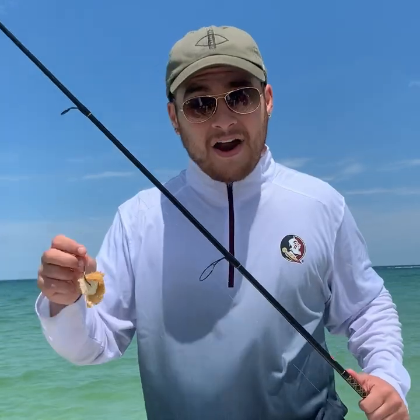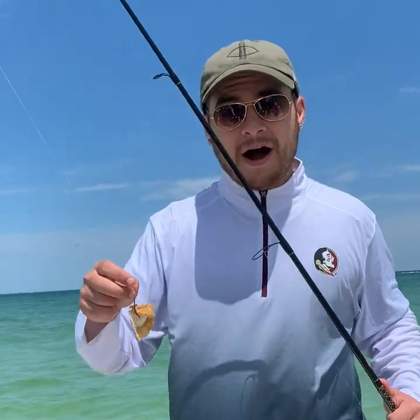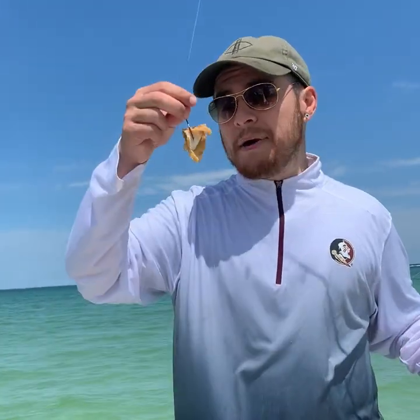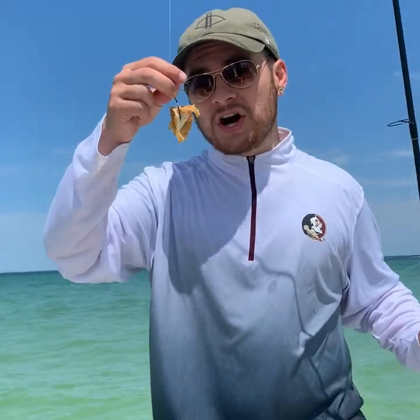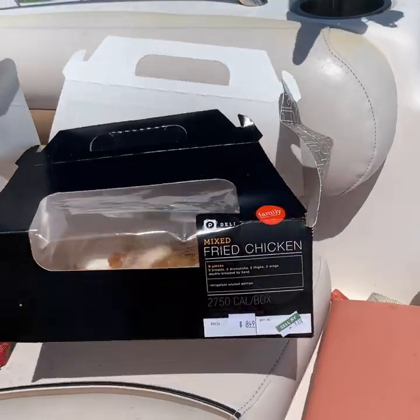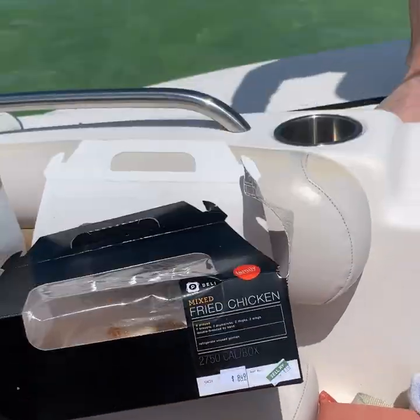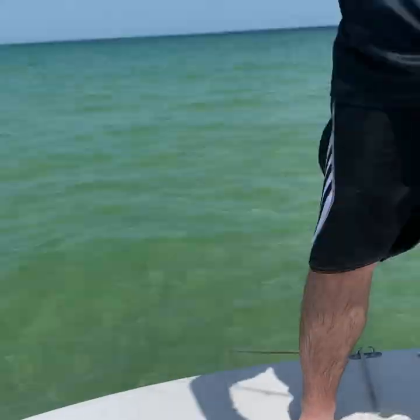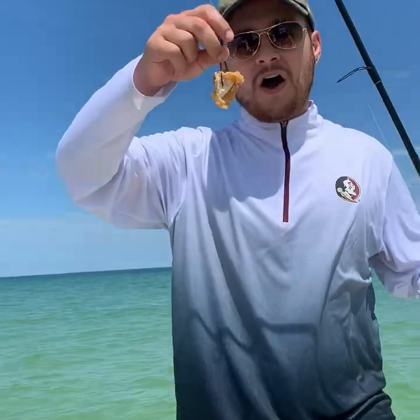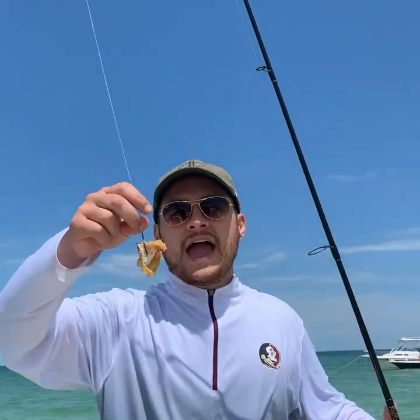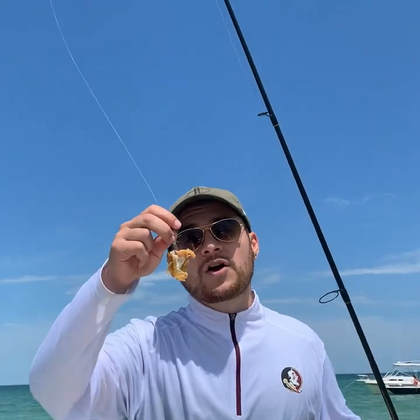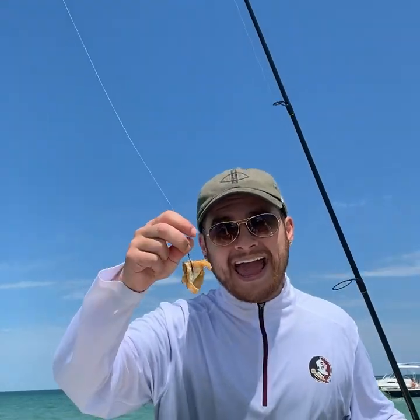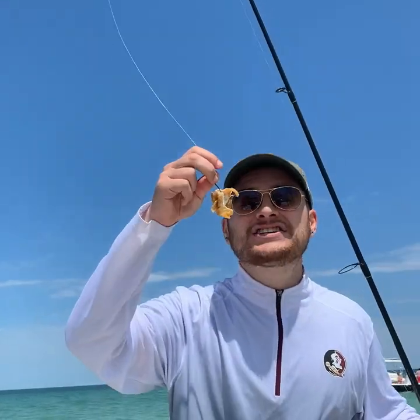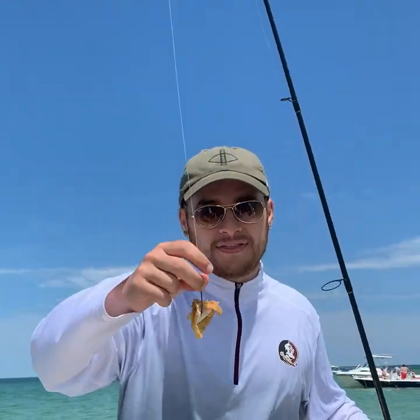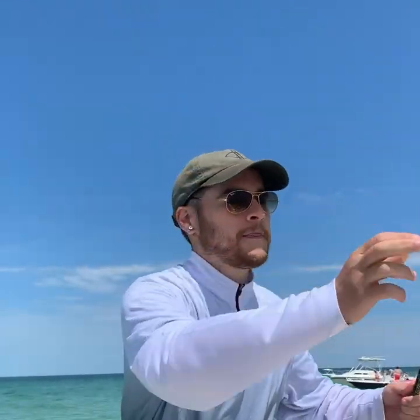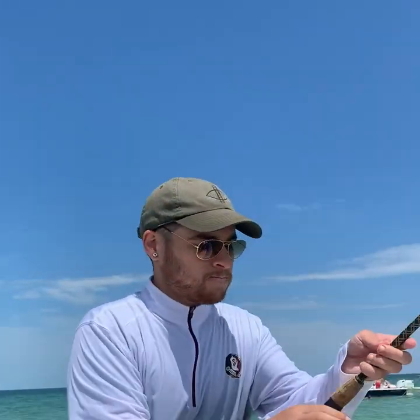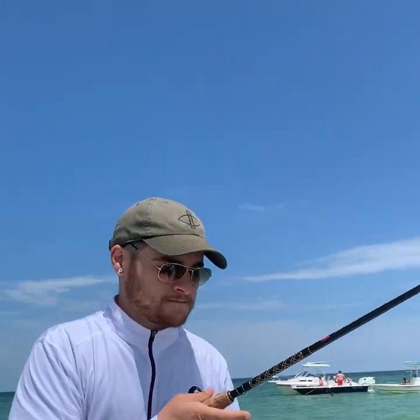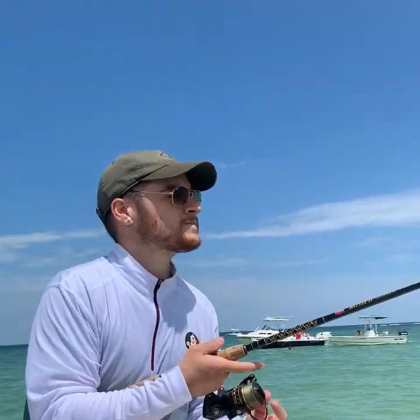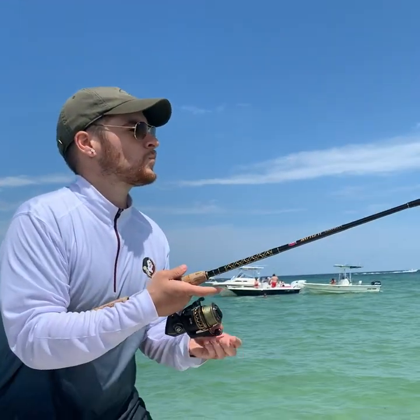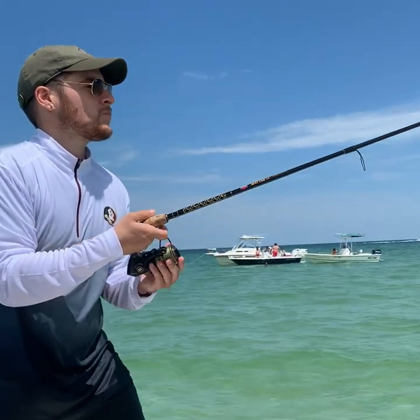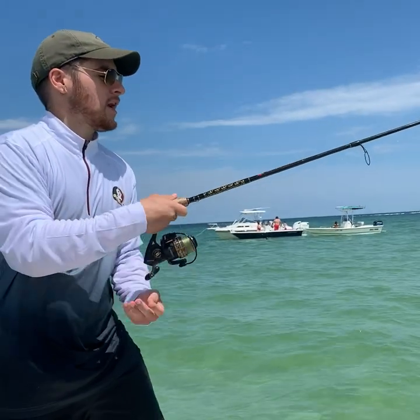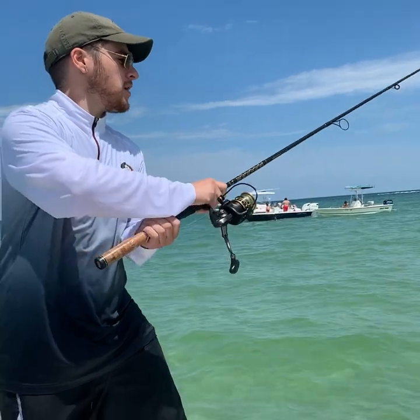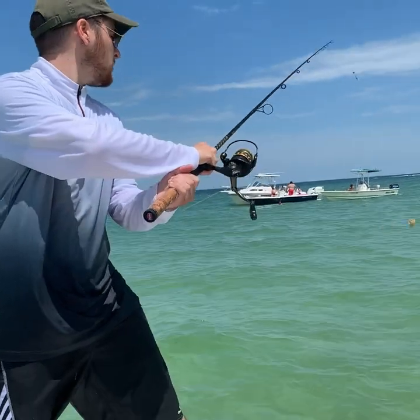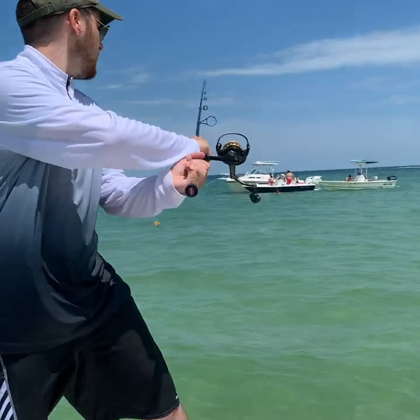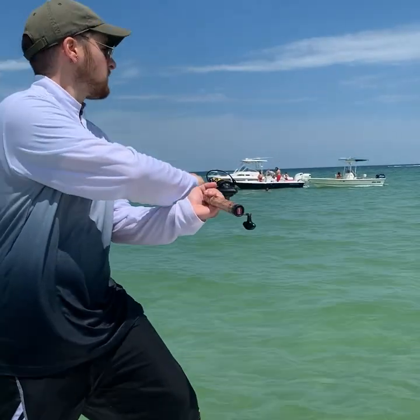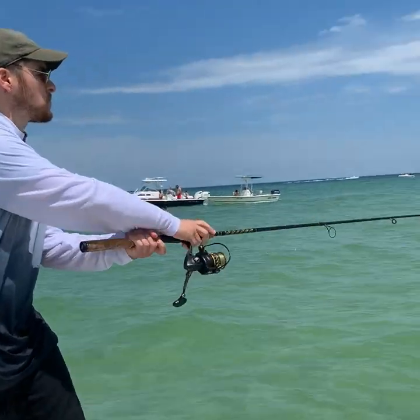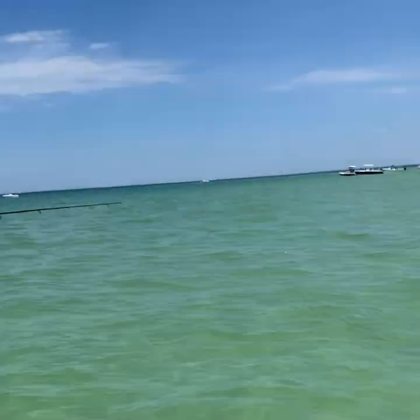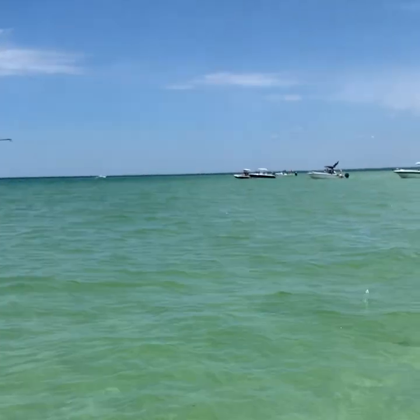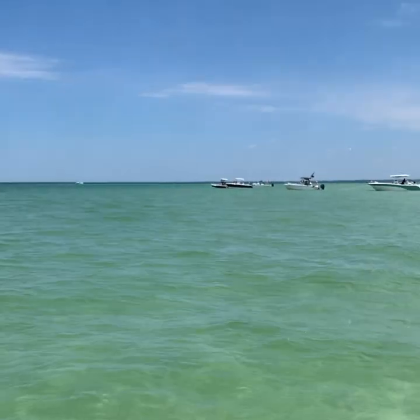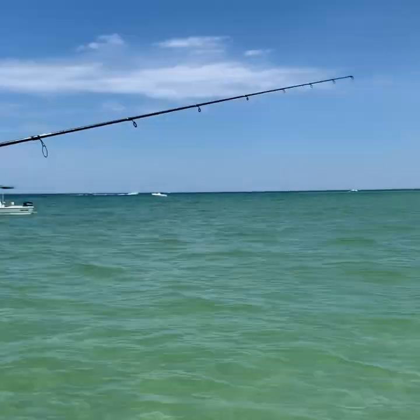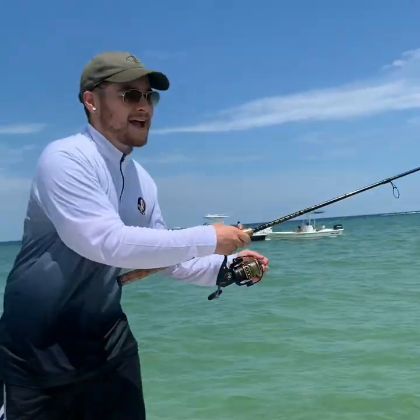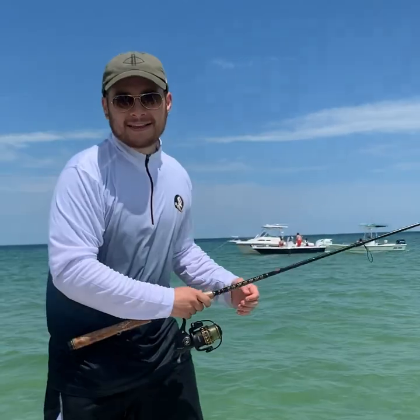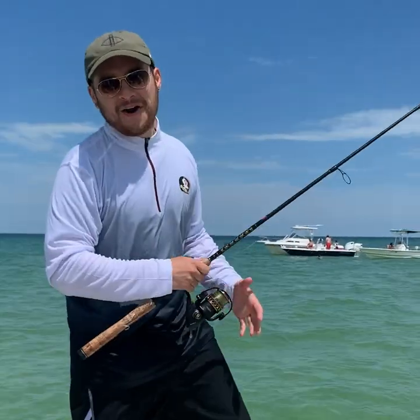Alright everybody, I have baited this hook and we are going to catch a snook with it. Let's go in the water mama. Ready? Let's get started.